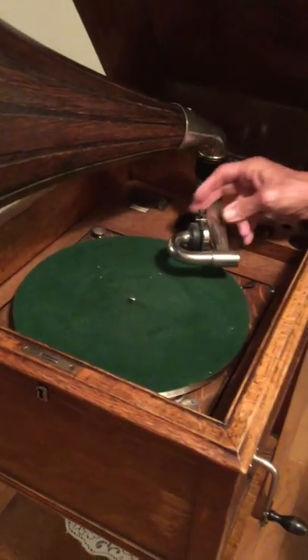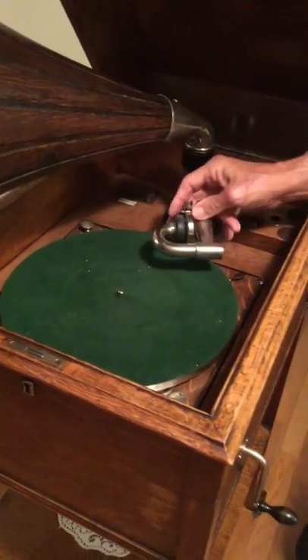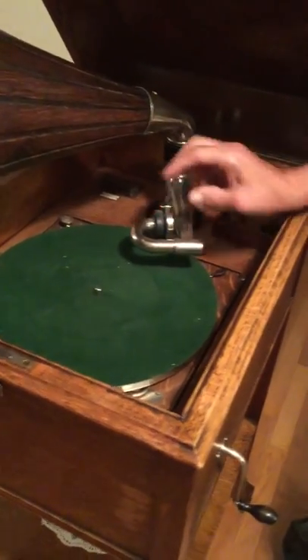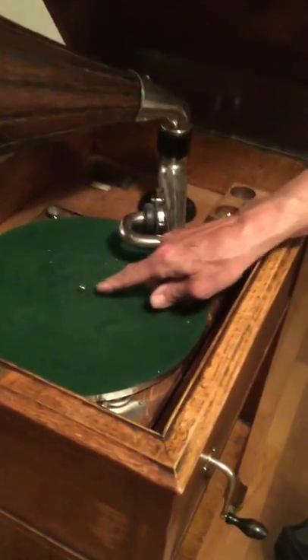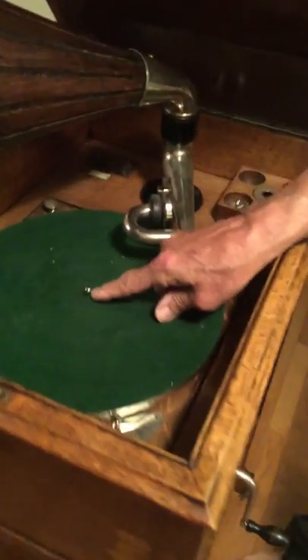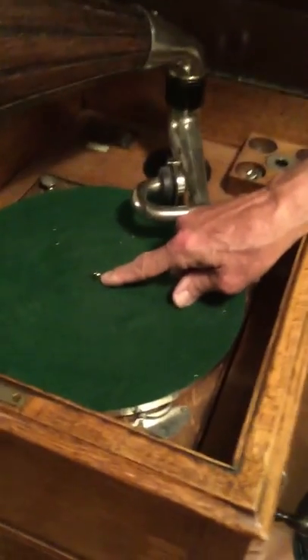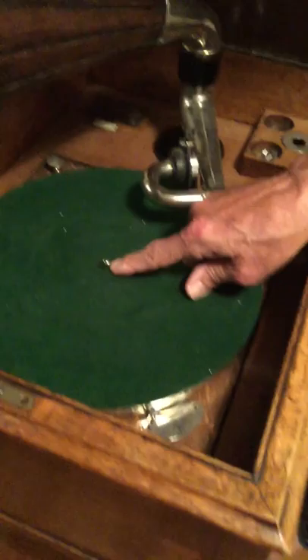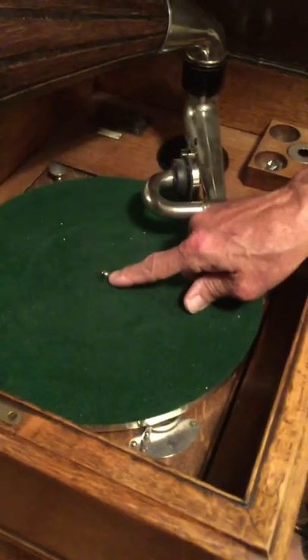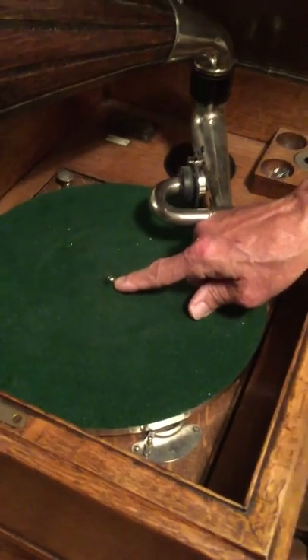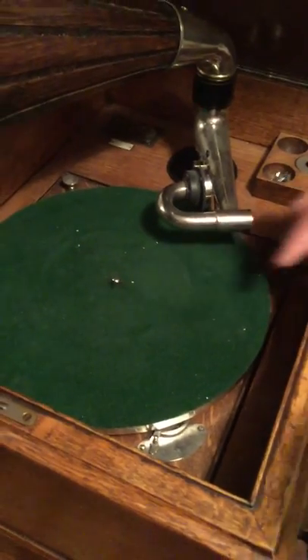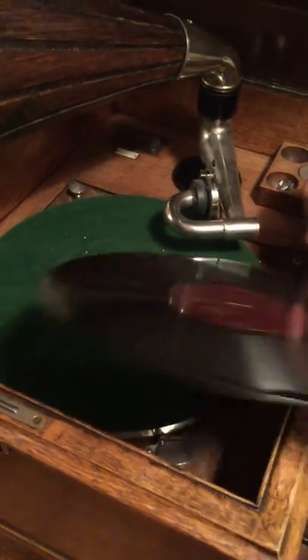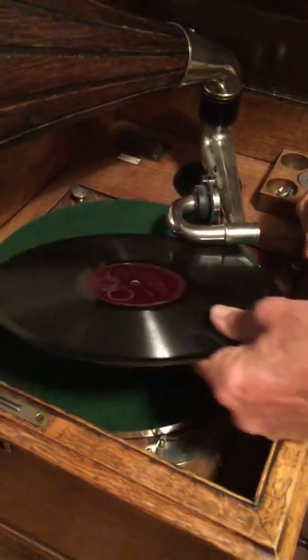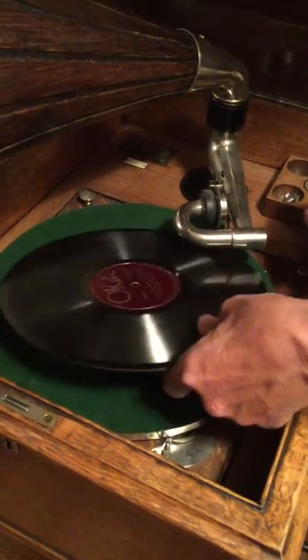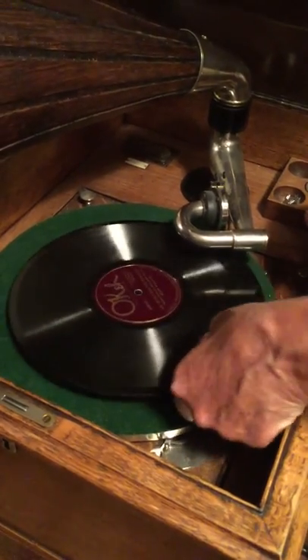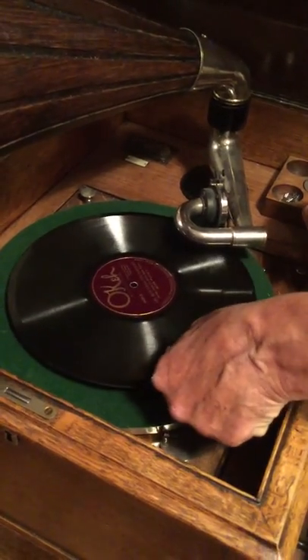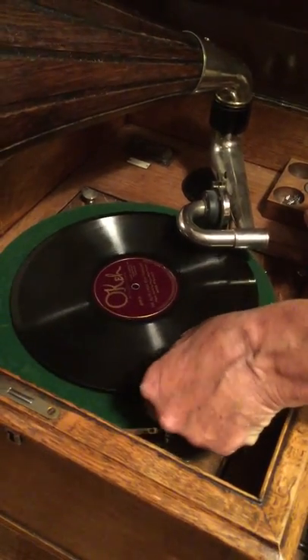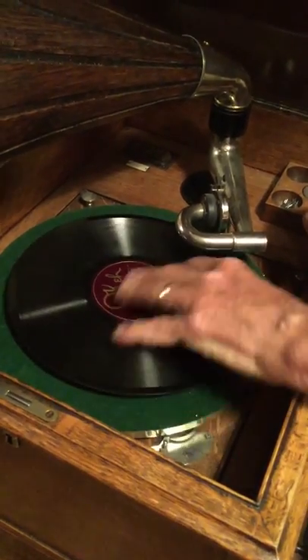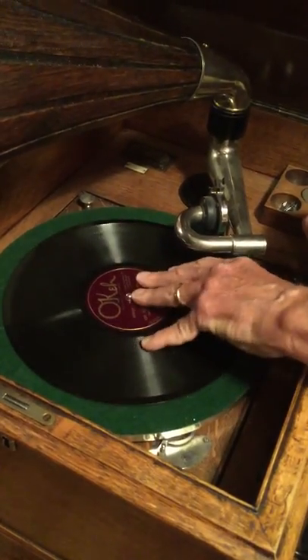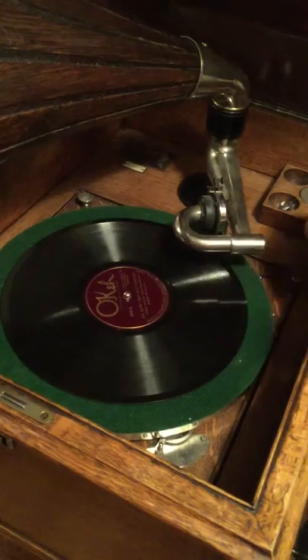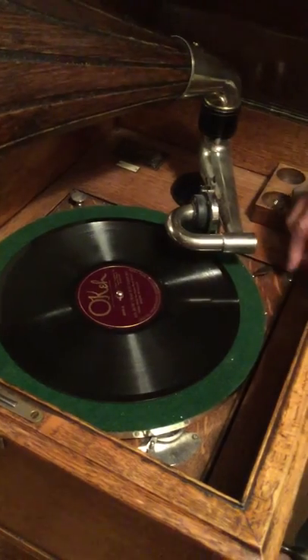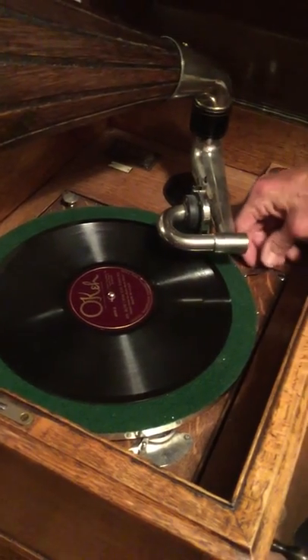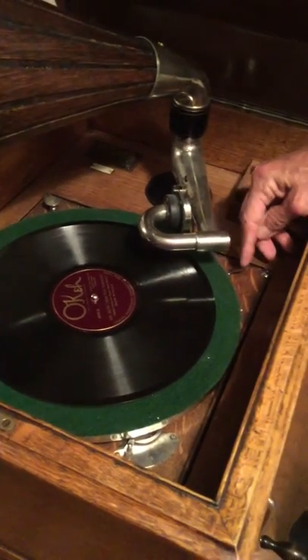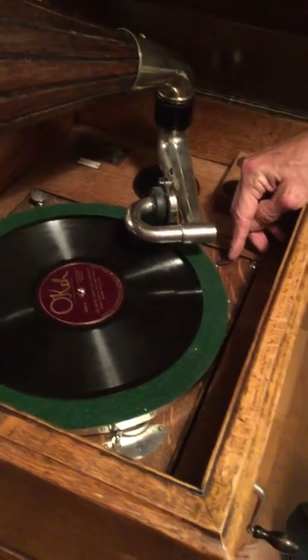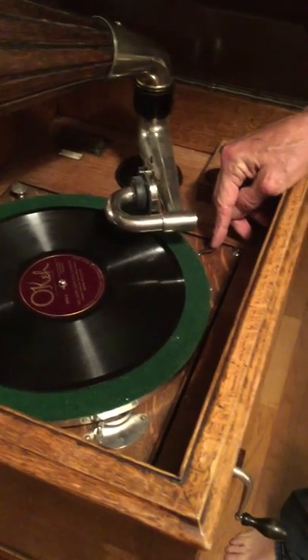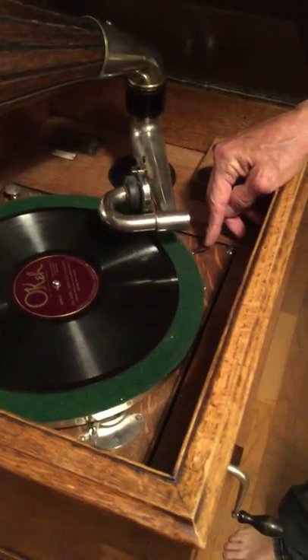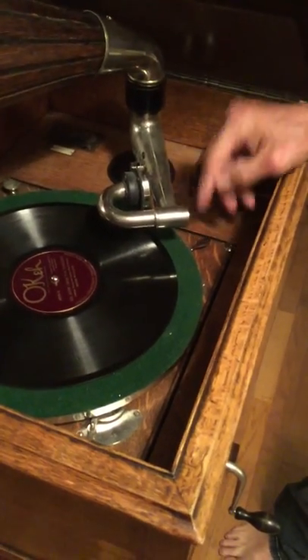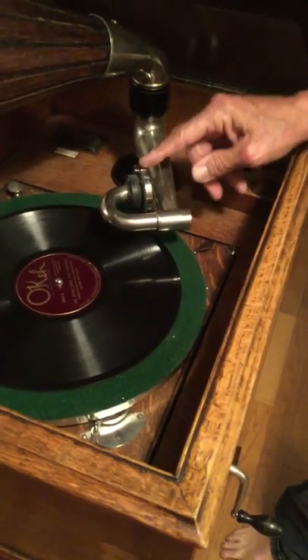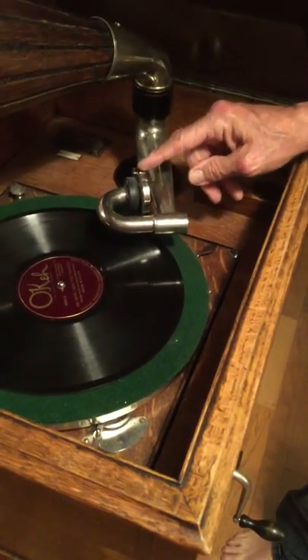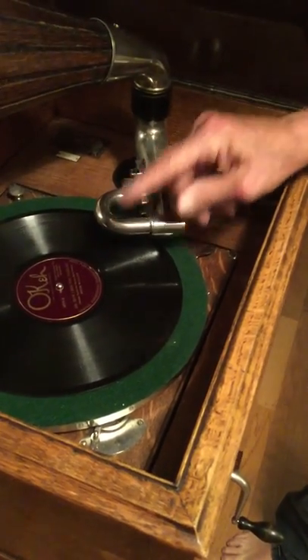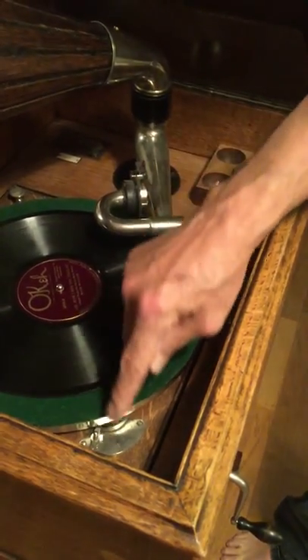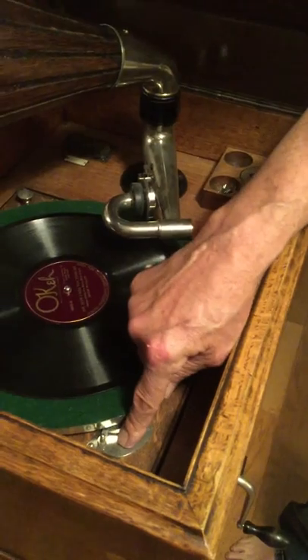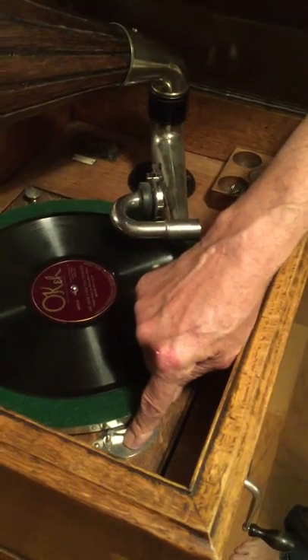On a phonograph, this is the spindle. That's where the hole on the record fits. This is the brake, reproducer, speed control.